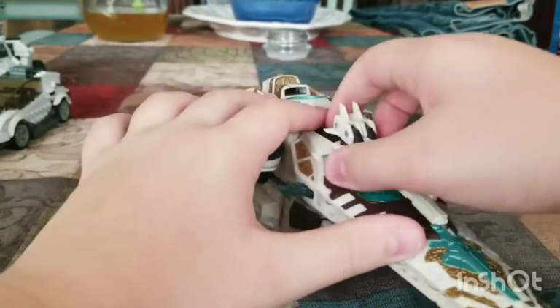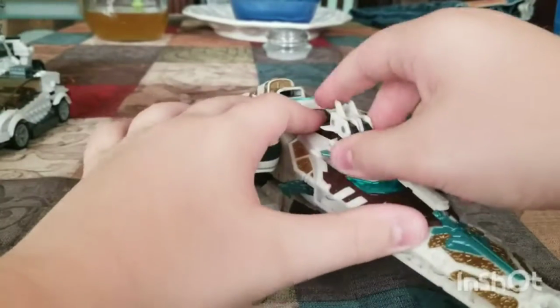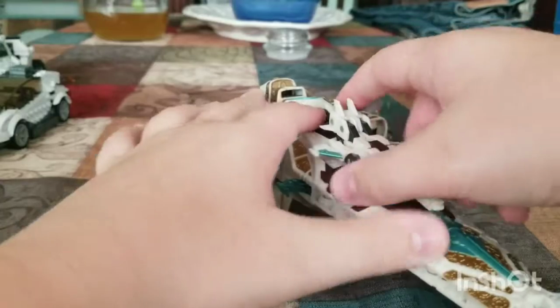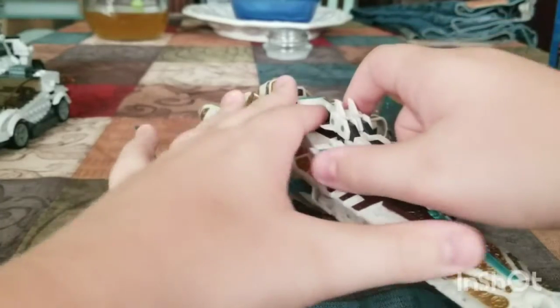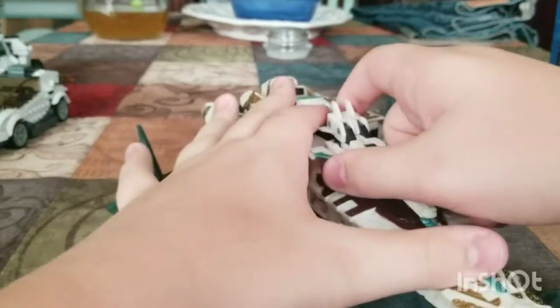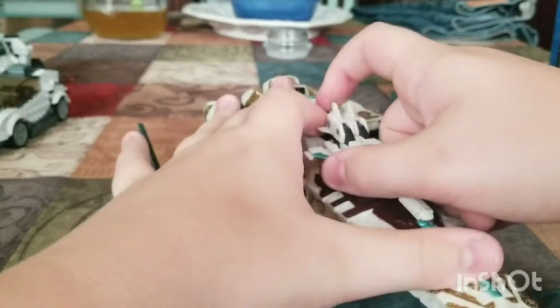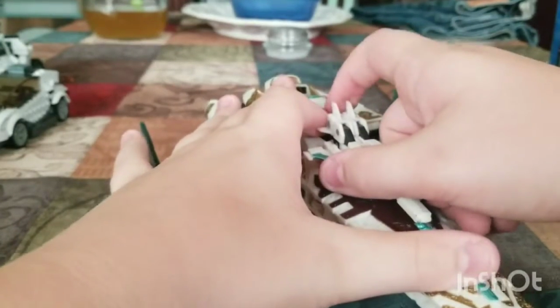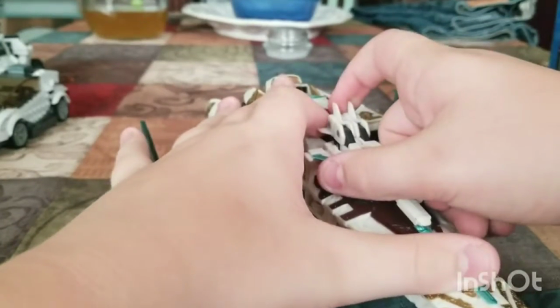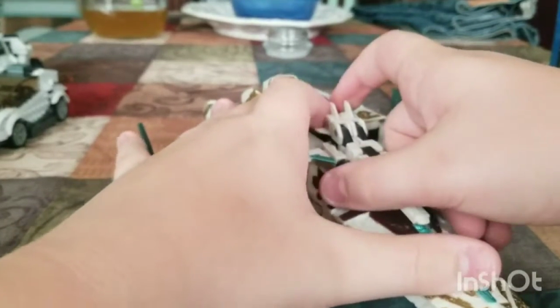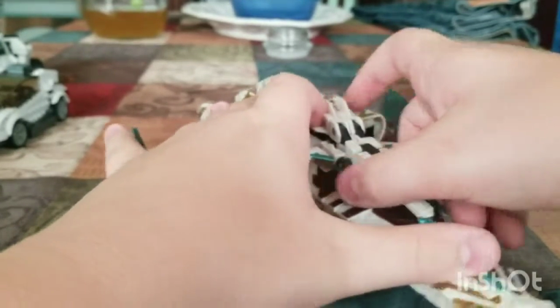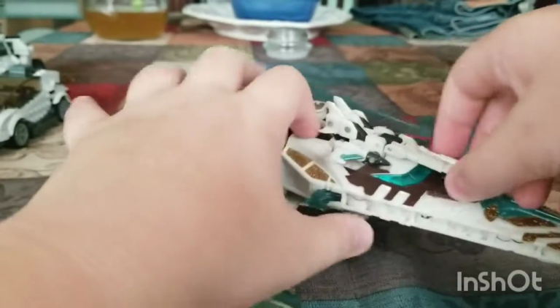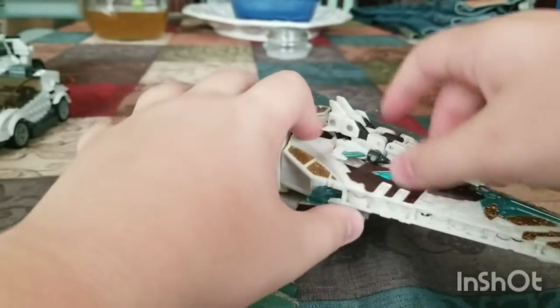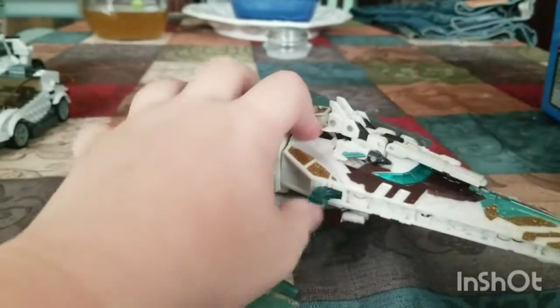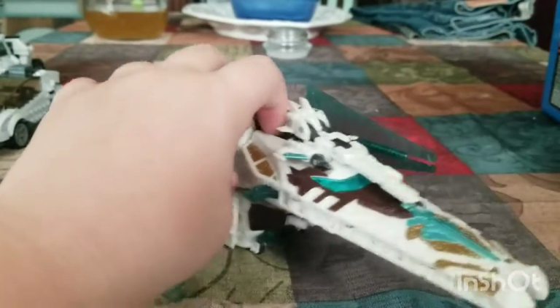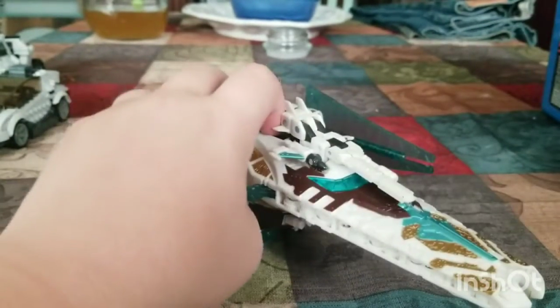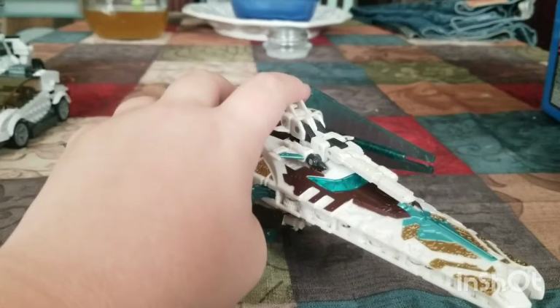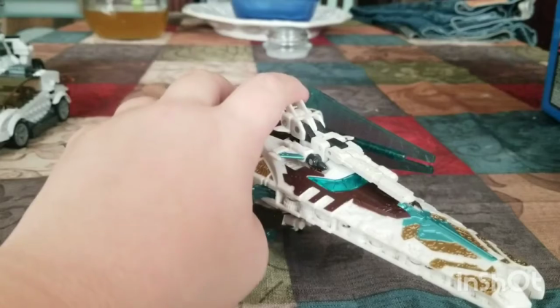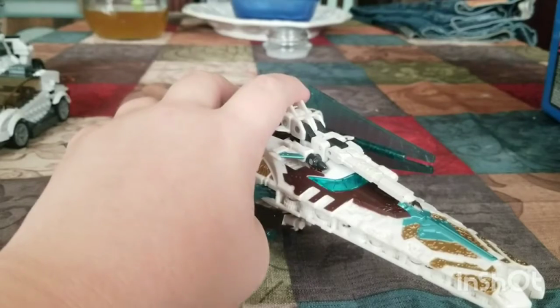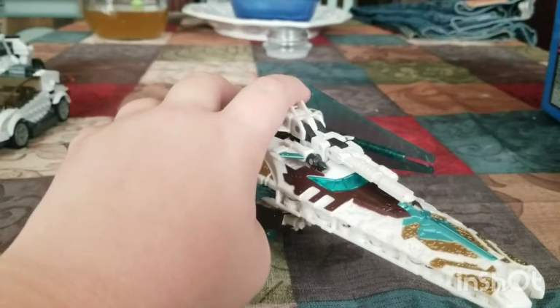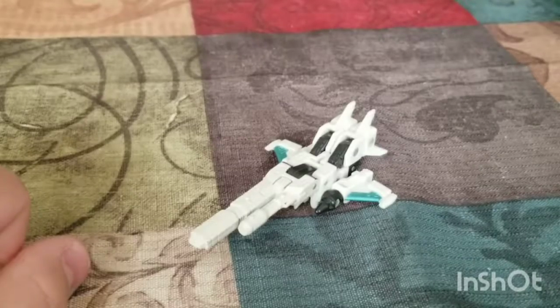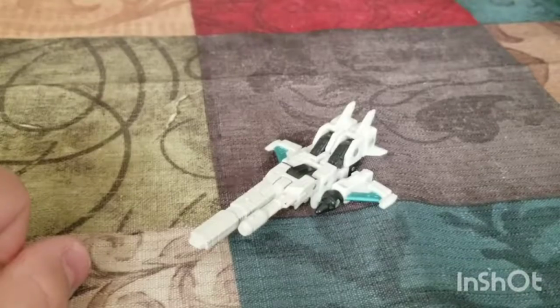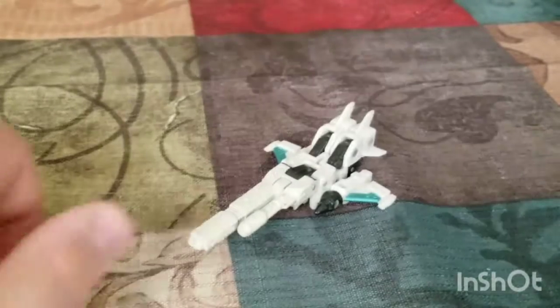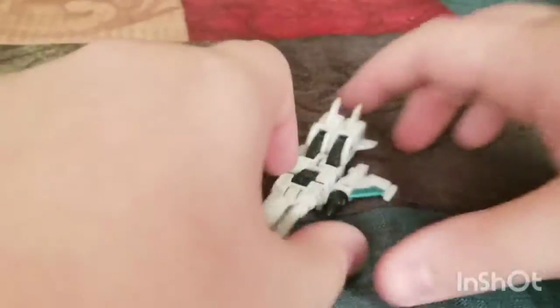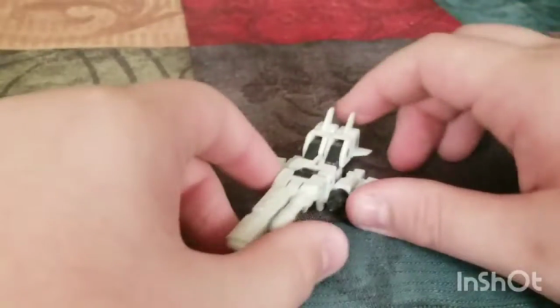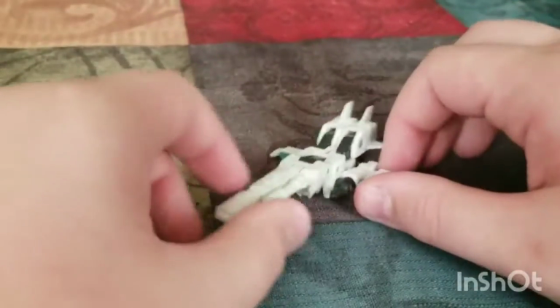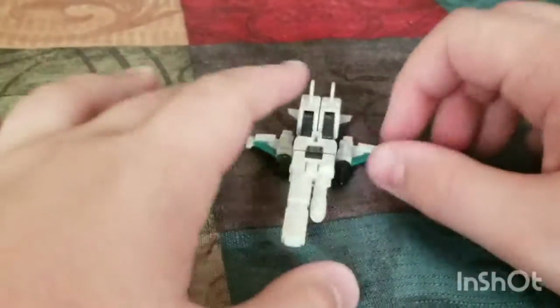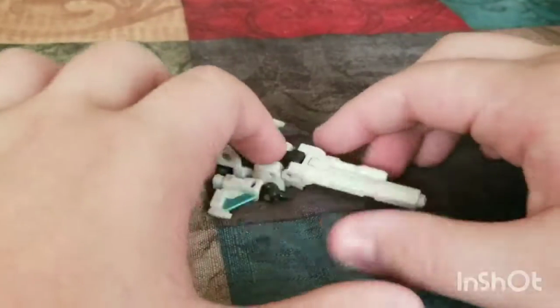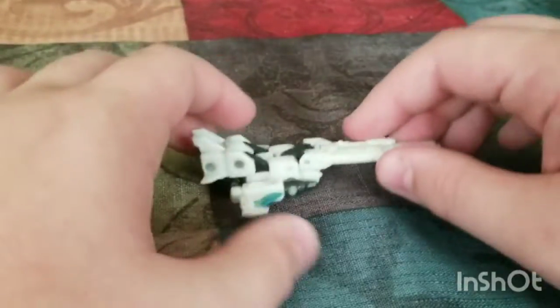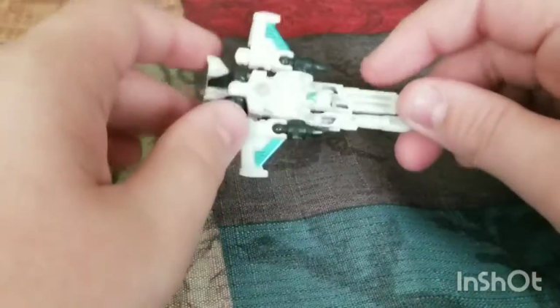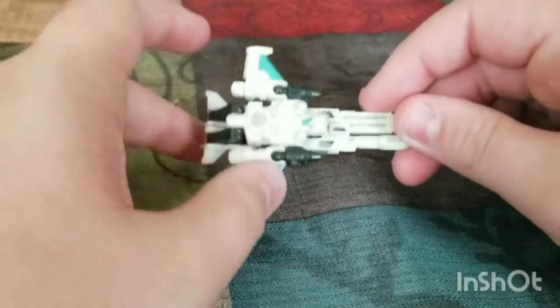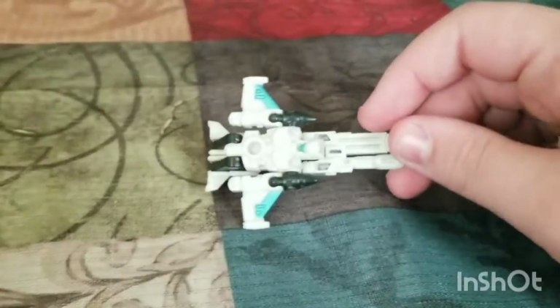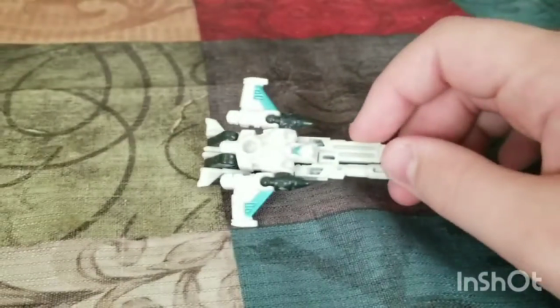He does come with a Titan Master — not Titan Master, a Target Master. So let's check him out. This is the Target Master.